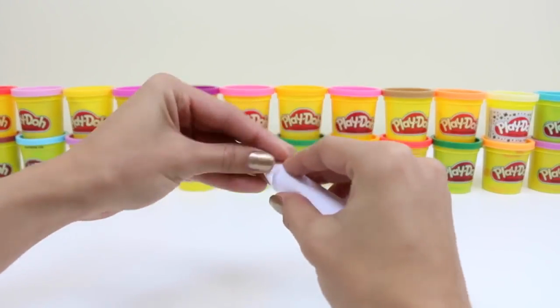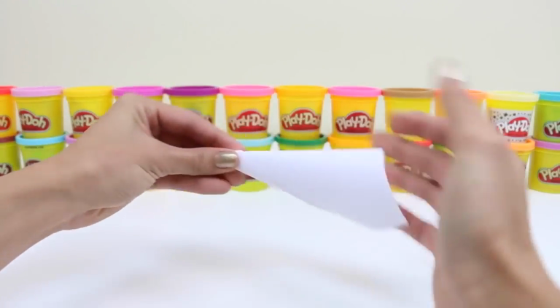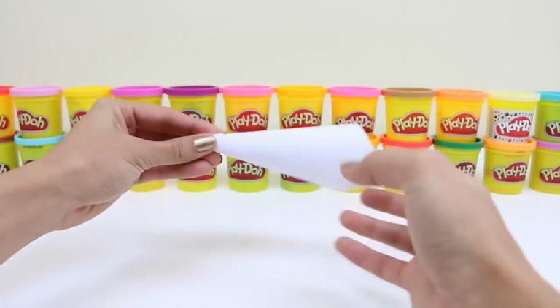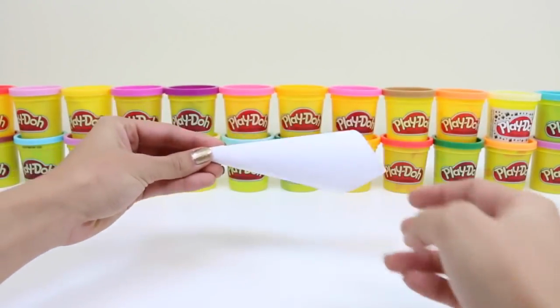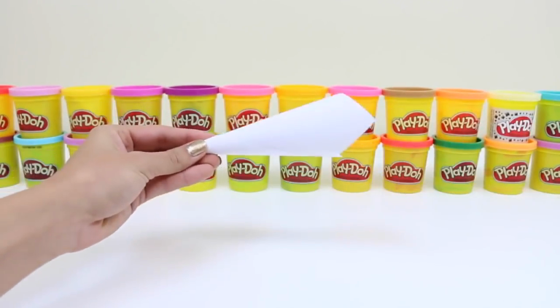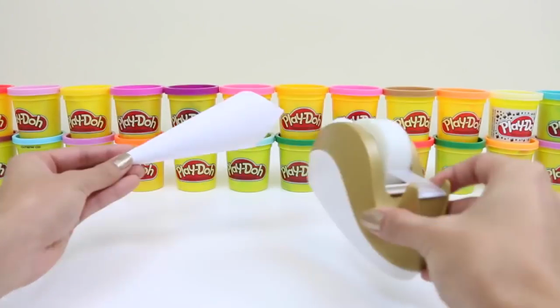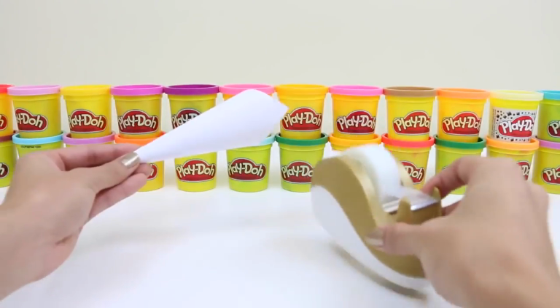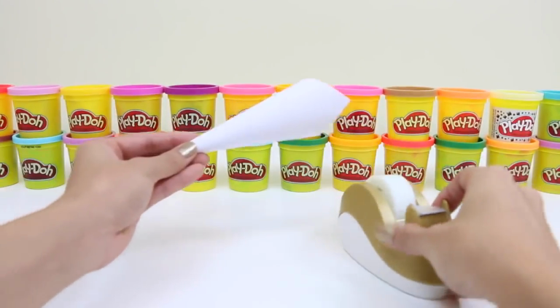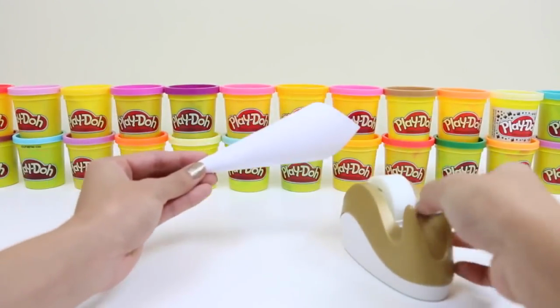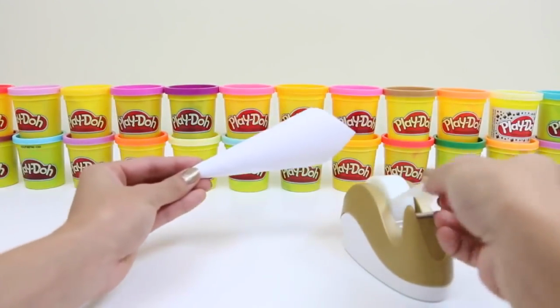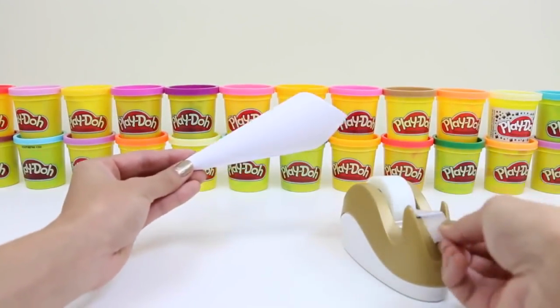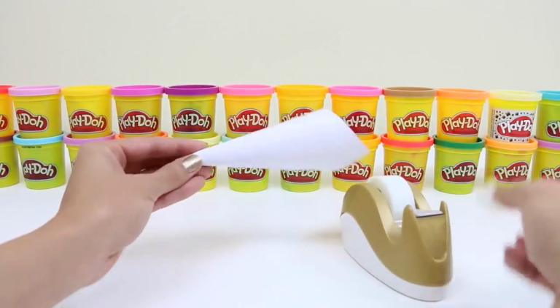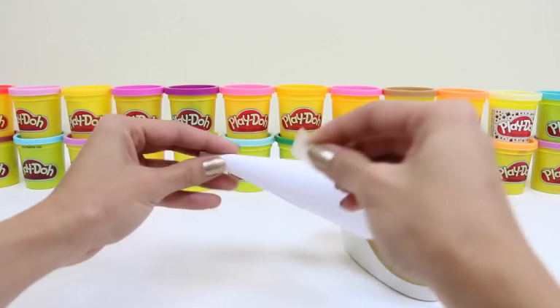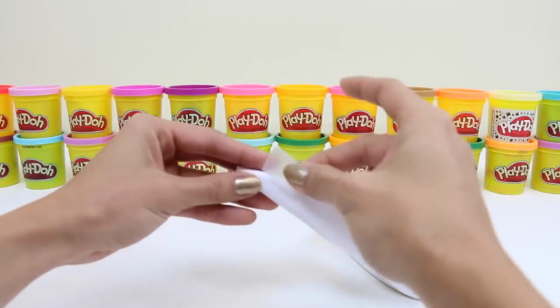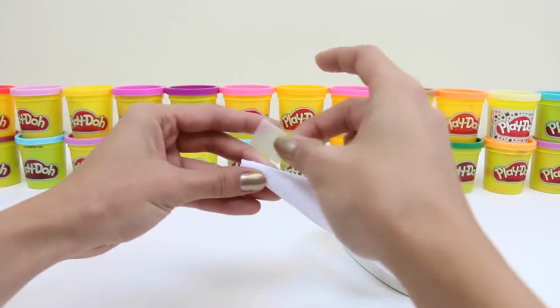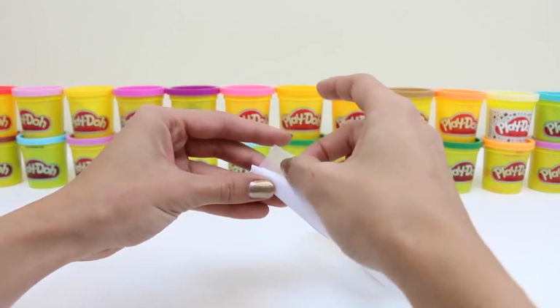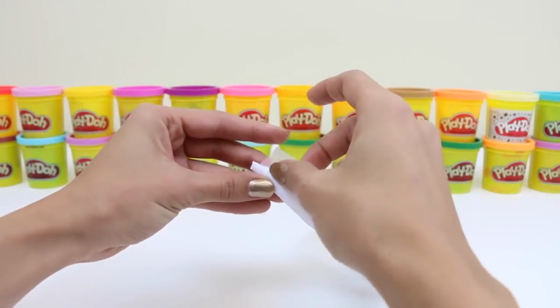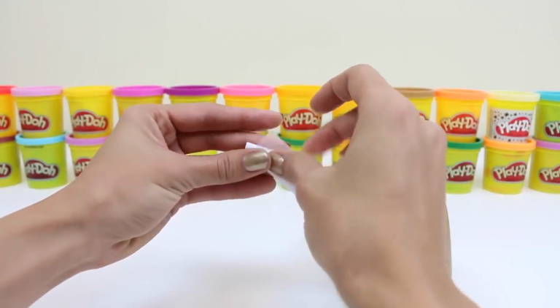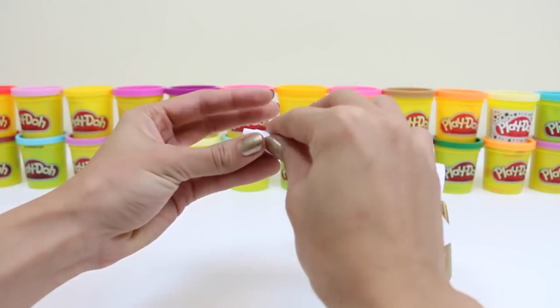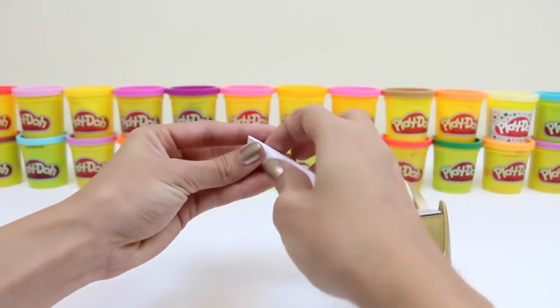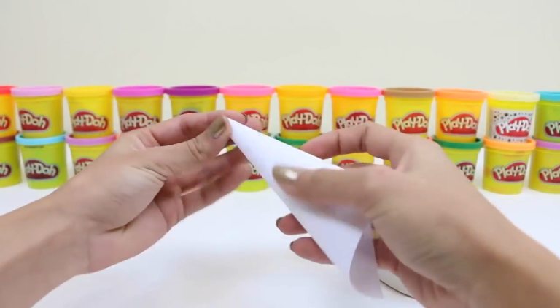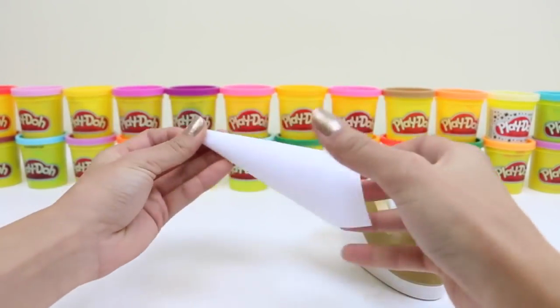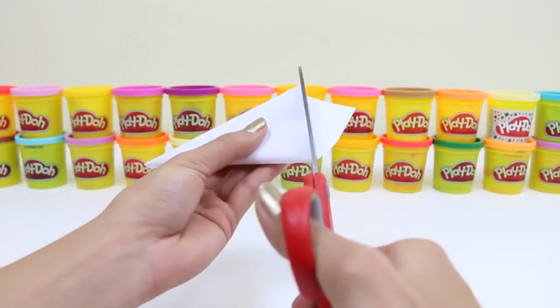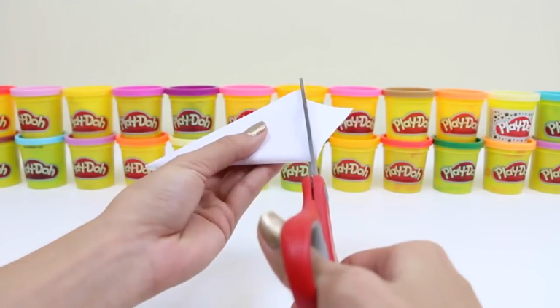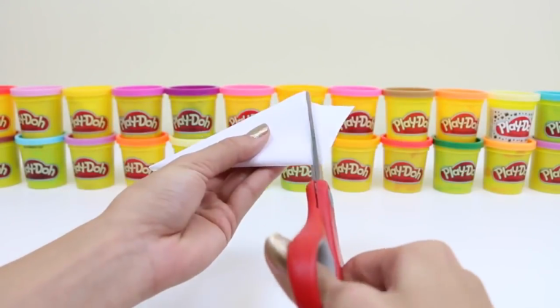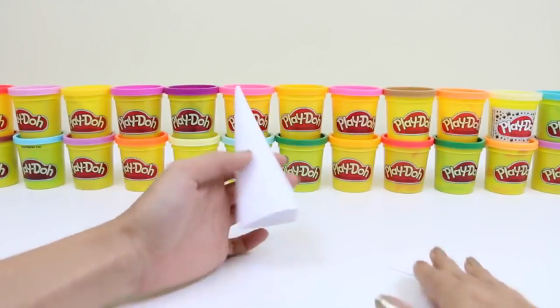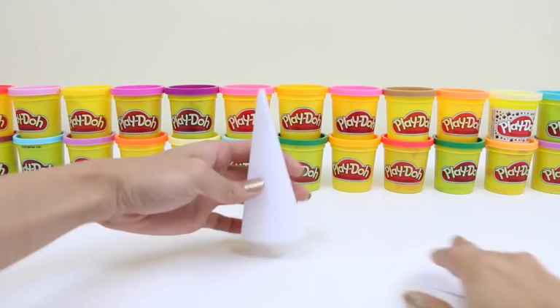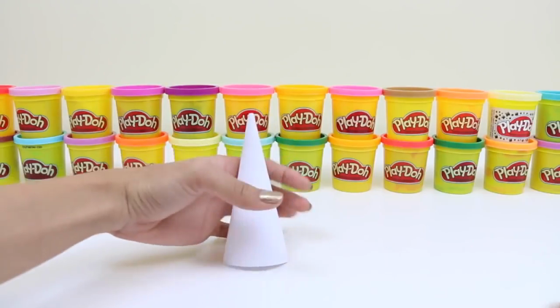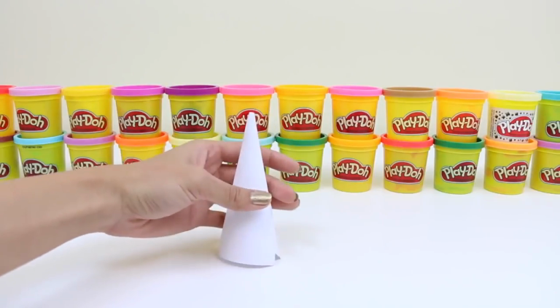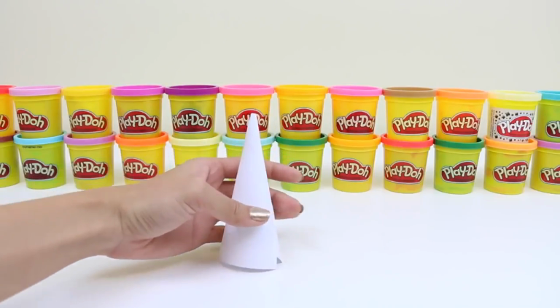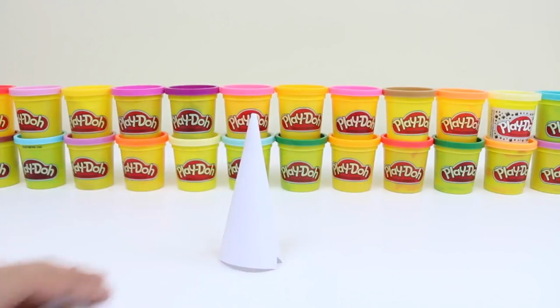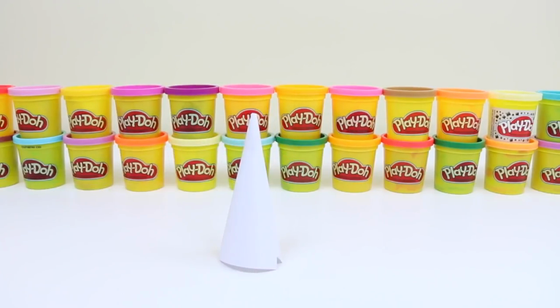Once we roll it up, we're going to need some tape and just tape off the end. And then we'll cut the base so it's nice and flat. And now the cone stands.